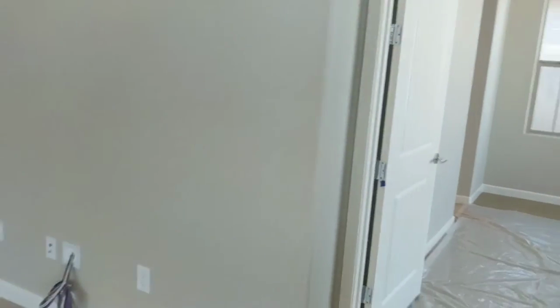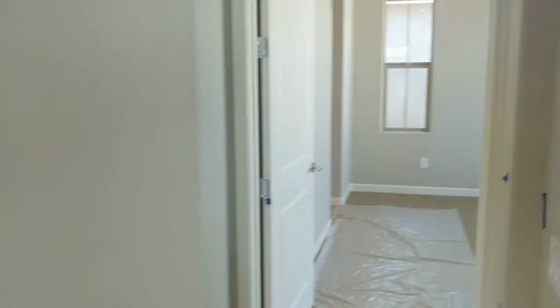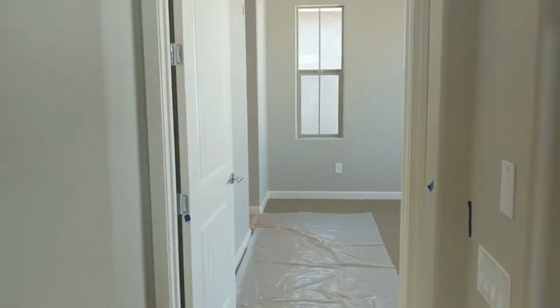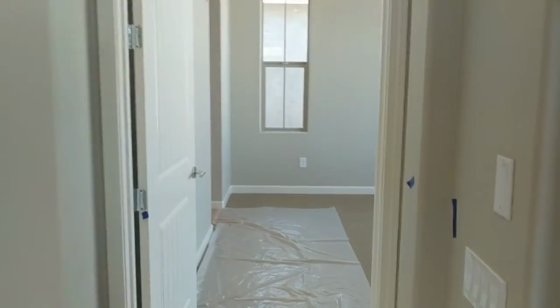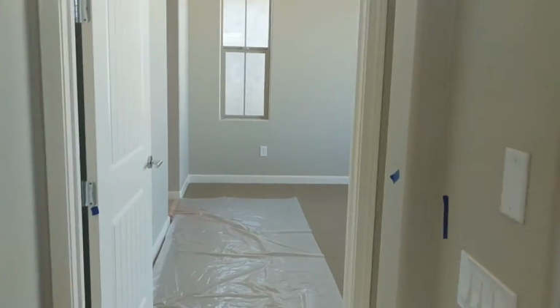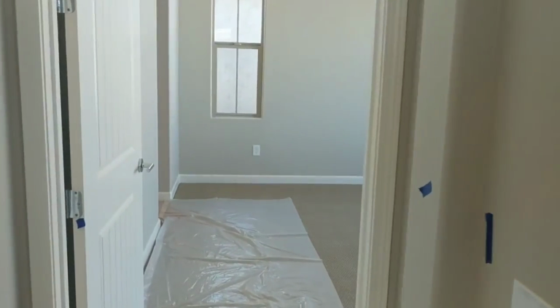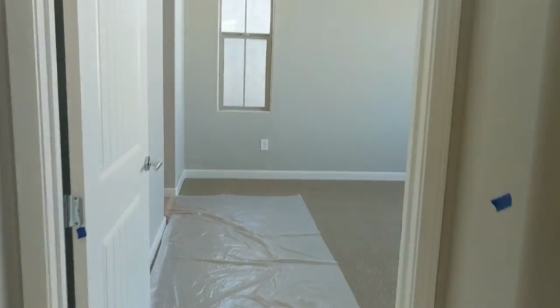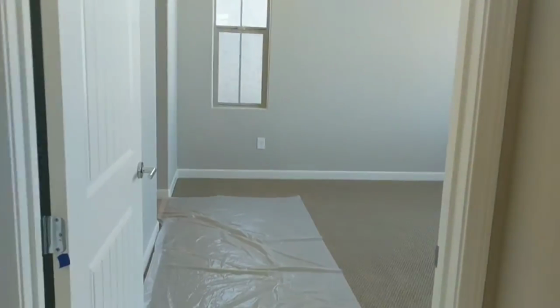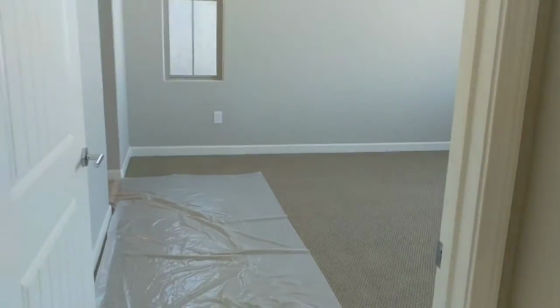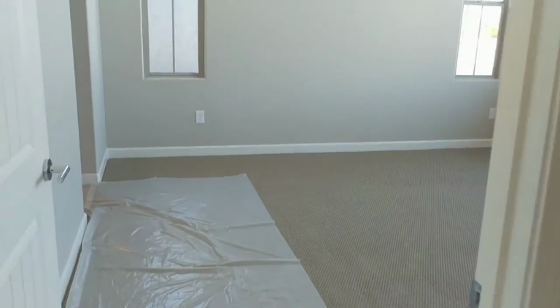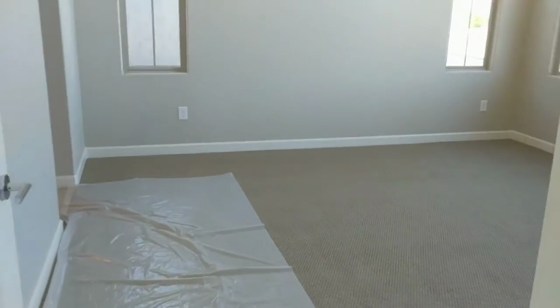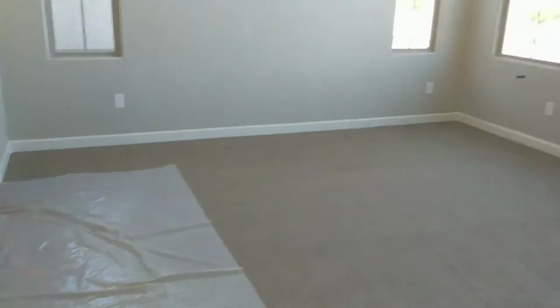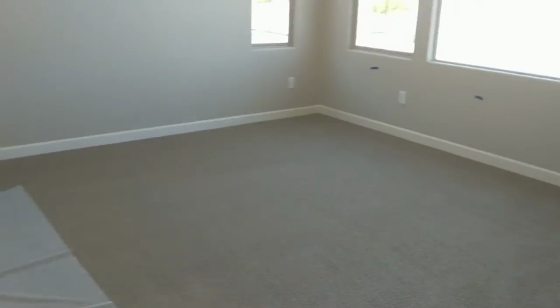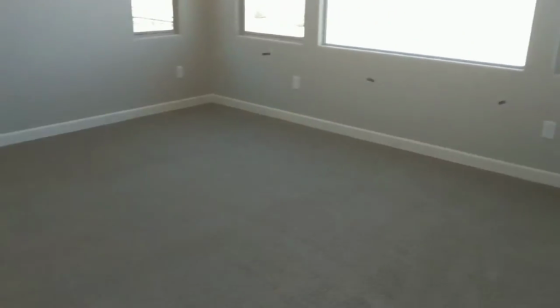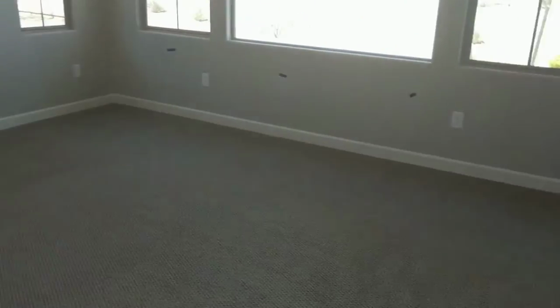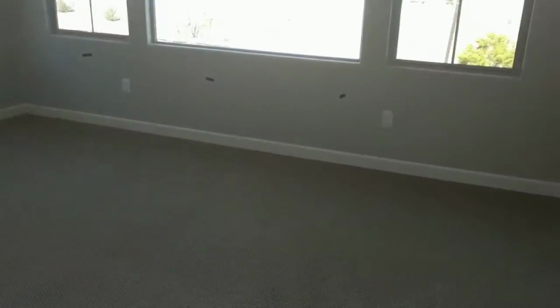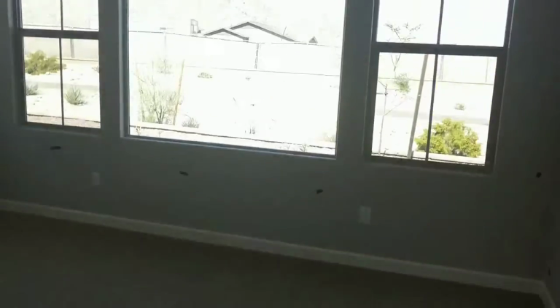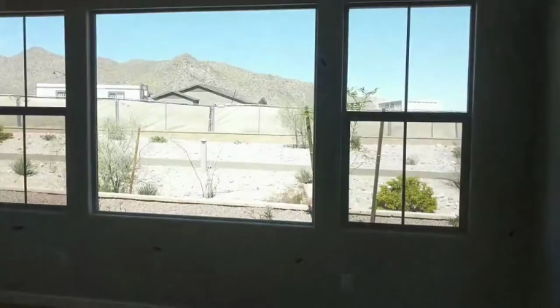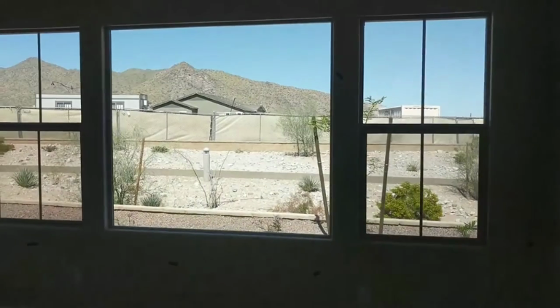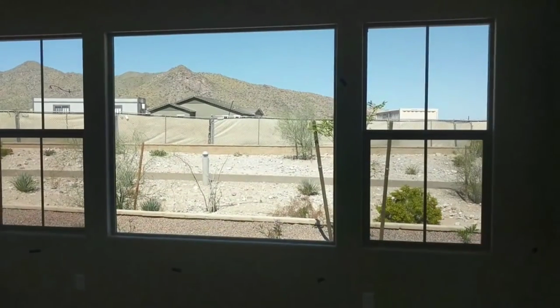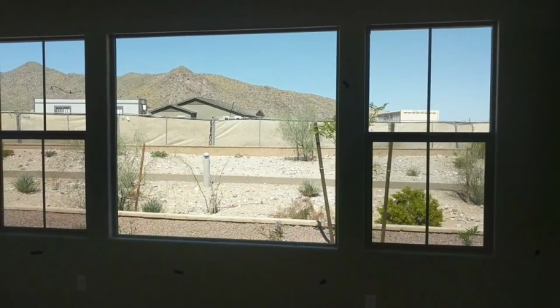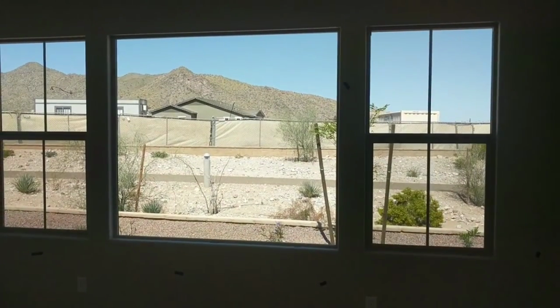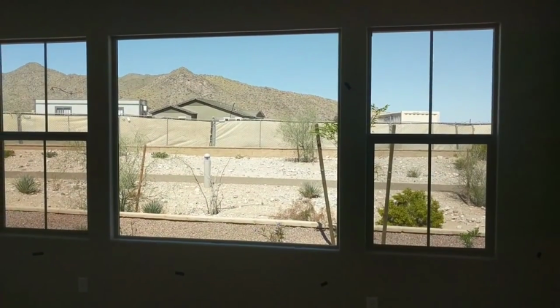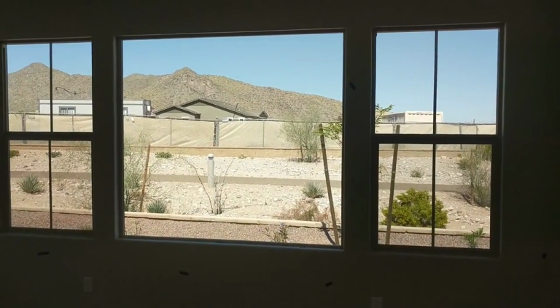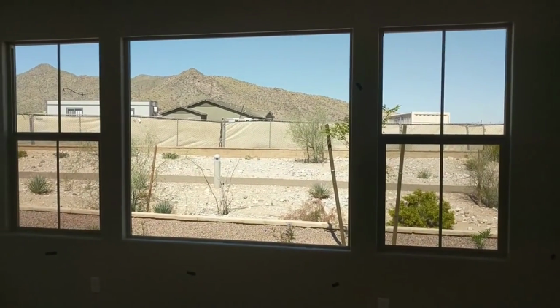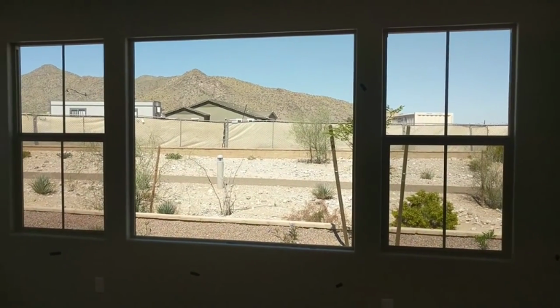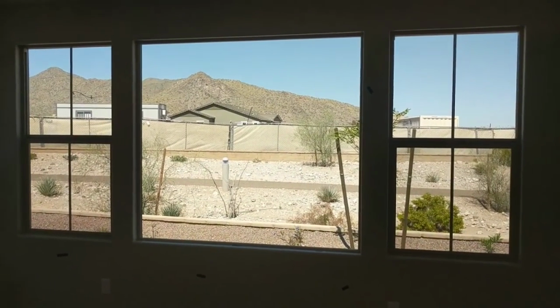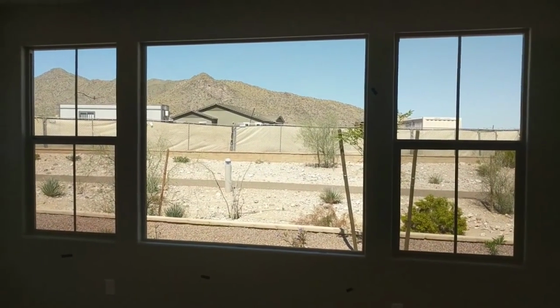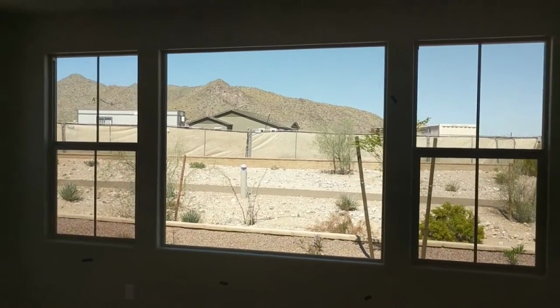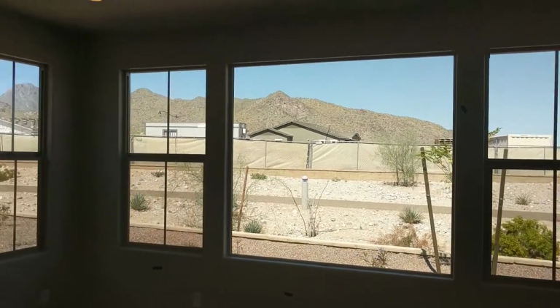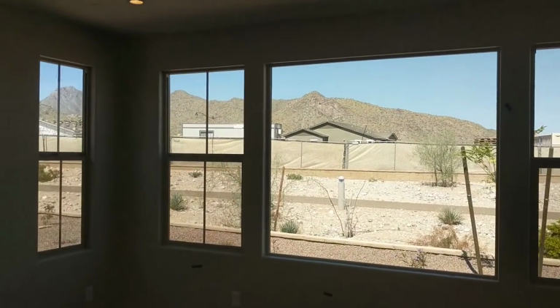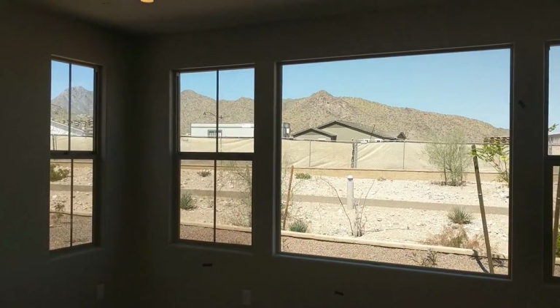And then we're going to go into the master. It also has the really nice rubber carpet. It has a beautiful picture window so you're going to have some nice views.